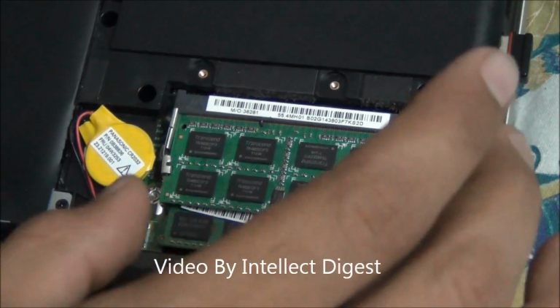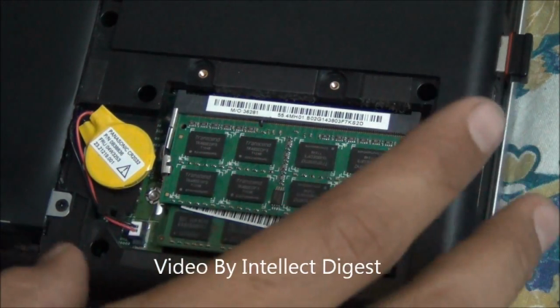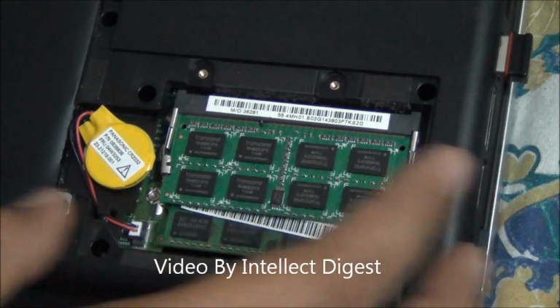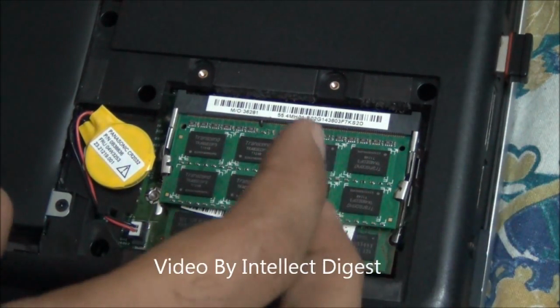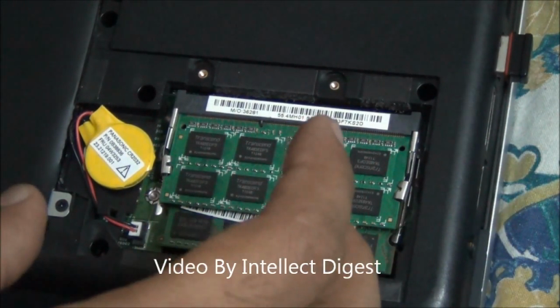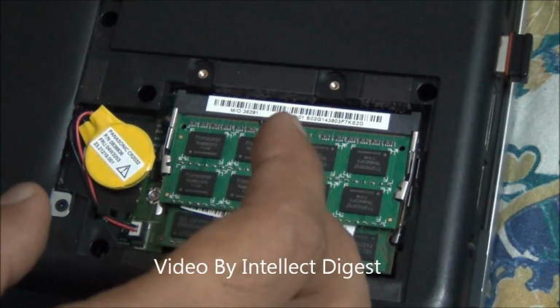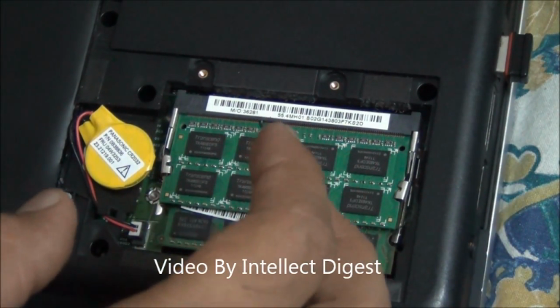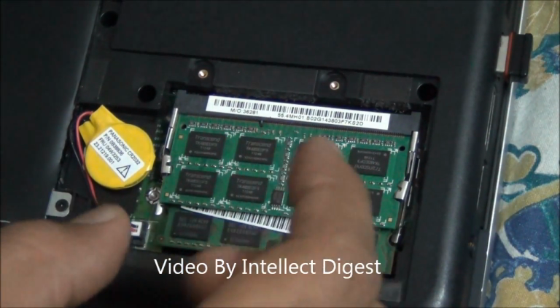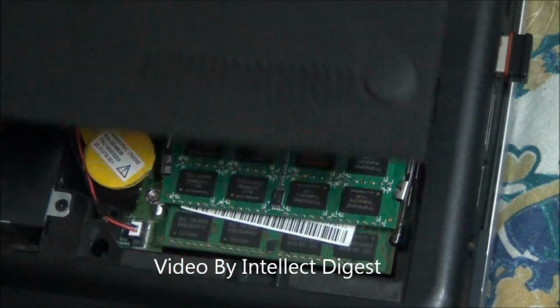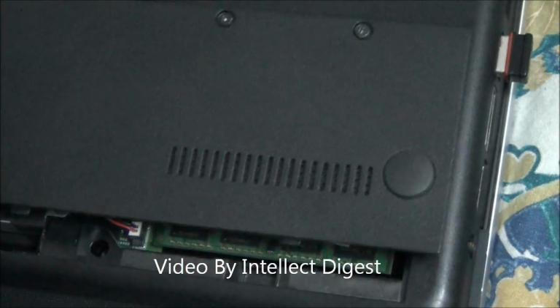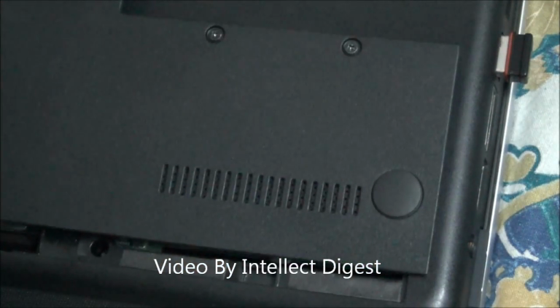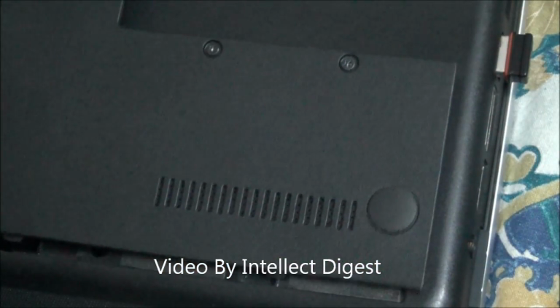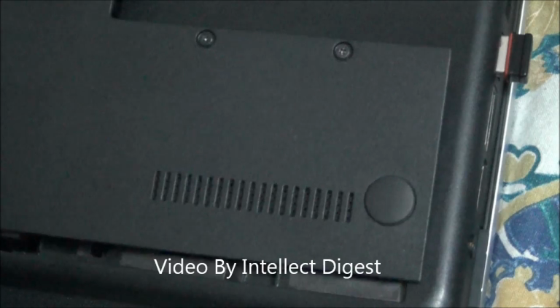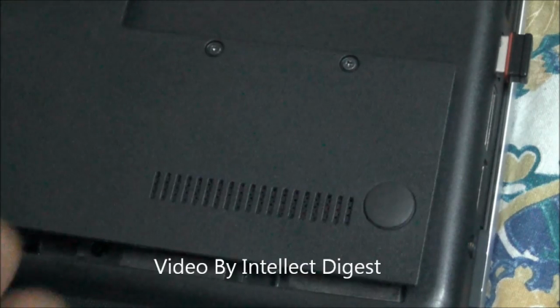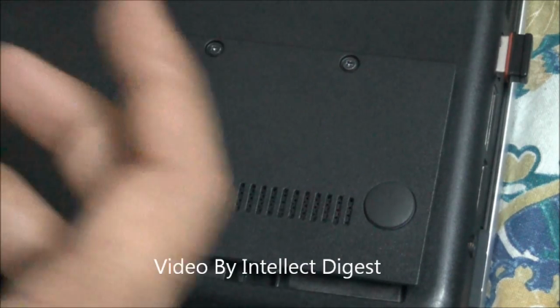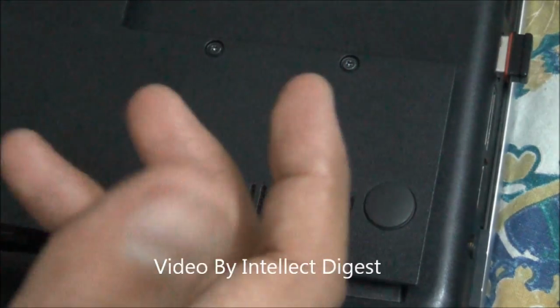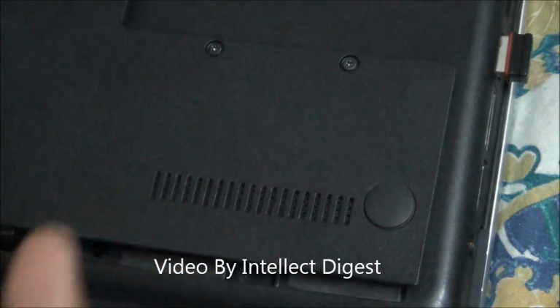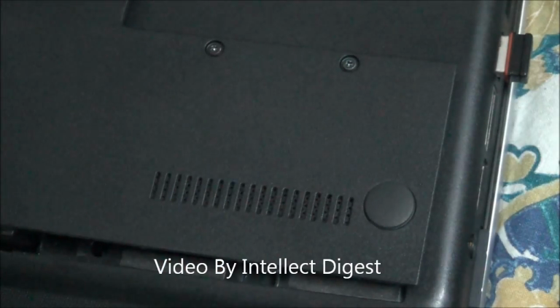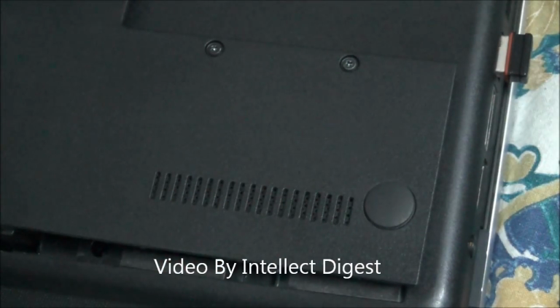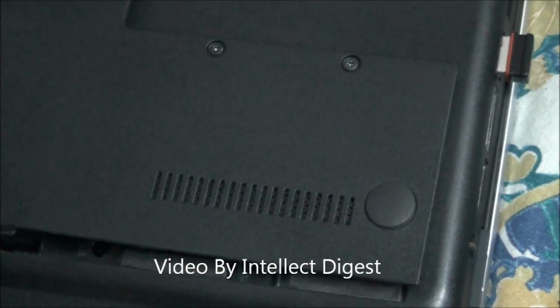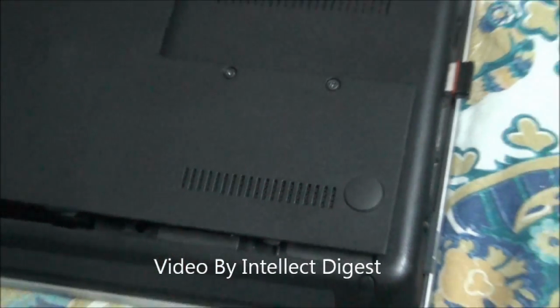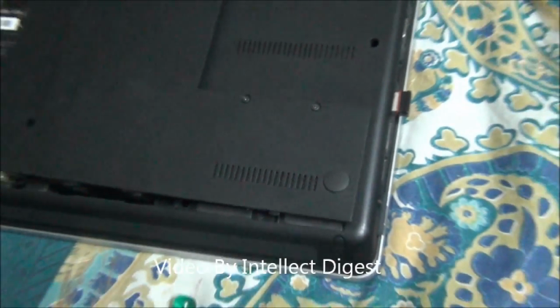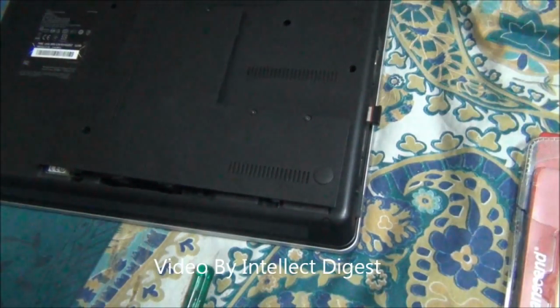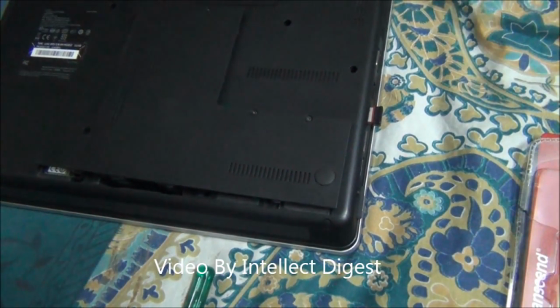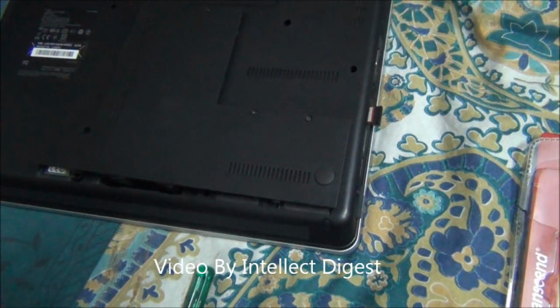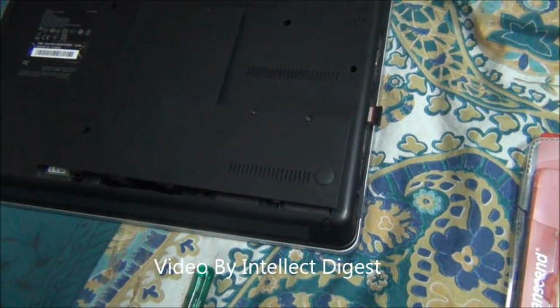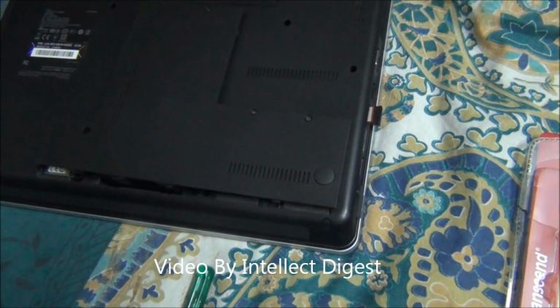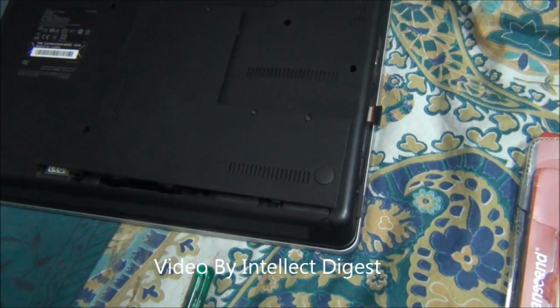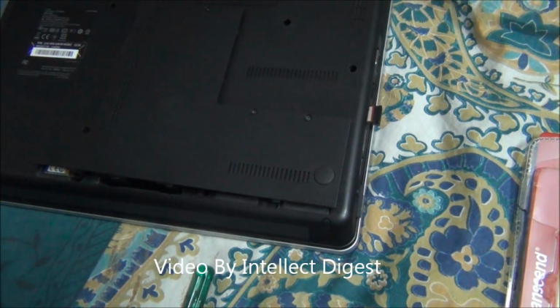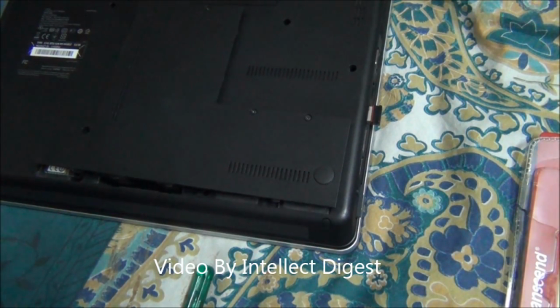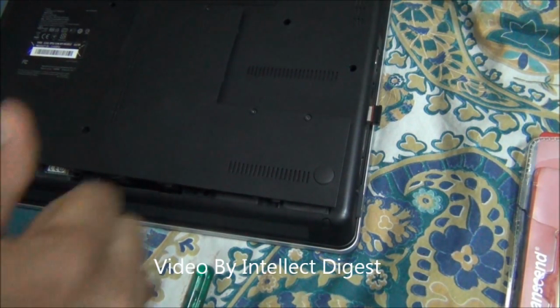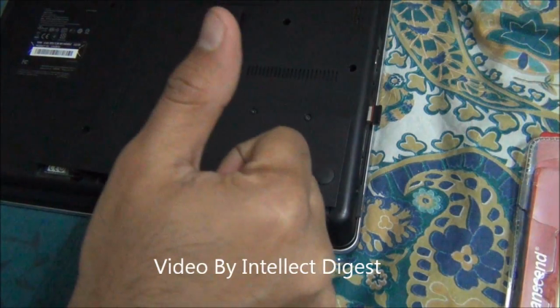And we are done. We can just put the panel back and restart the system. This is how simple it is to upgrade the RAM in a Lenovo ThinkPad Edge series.